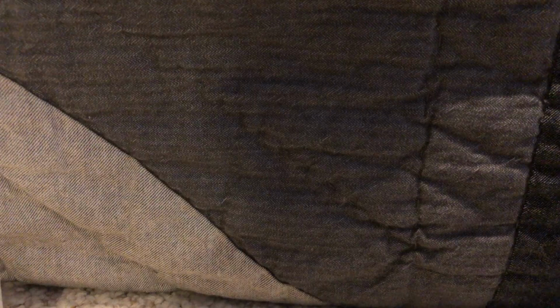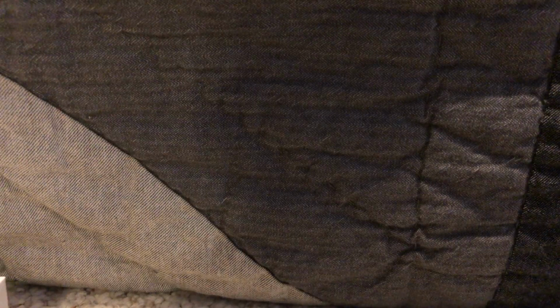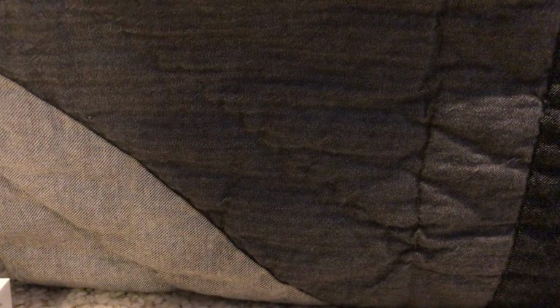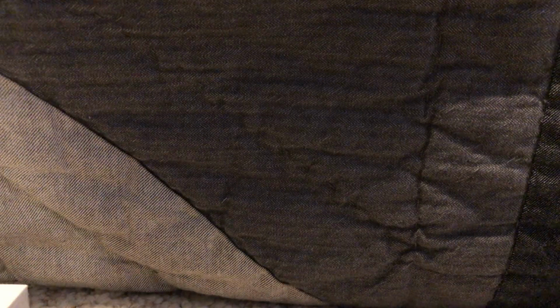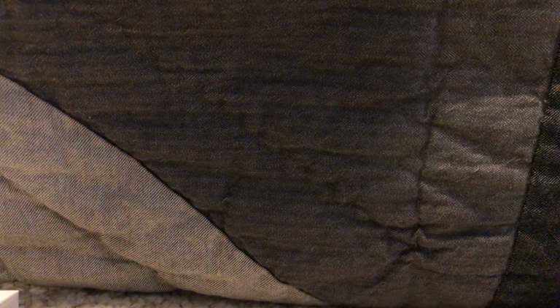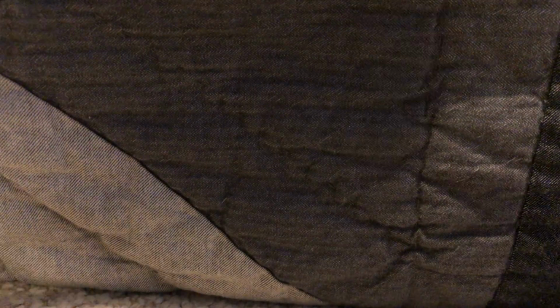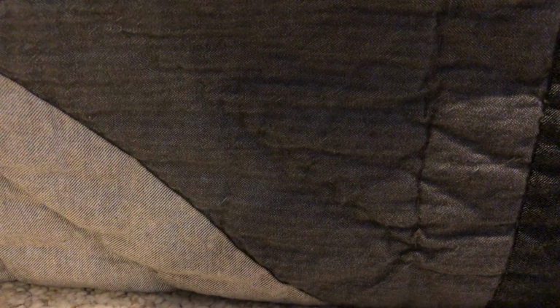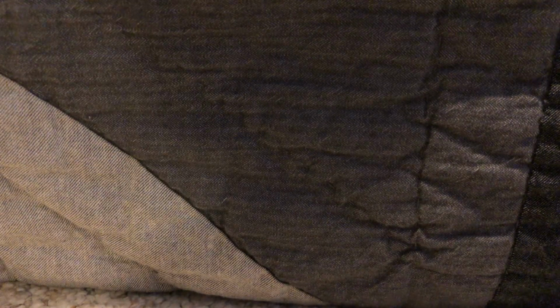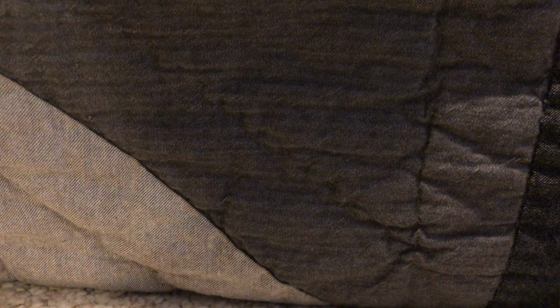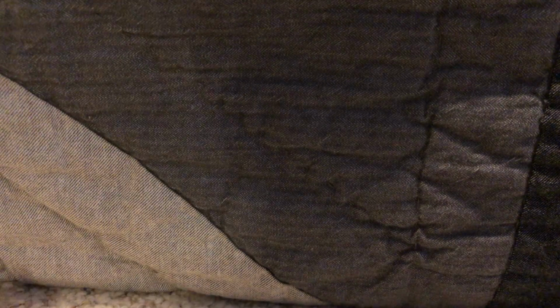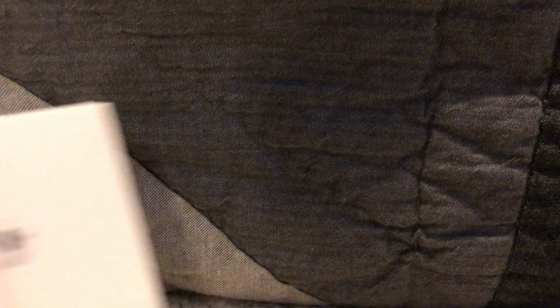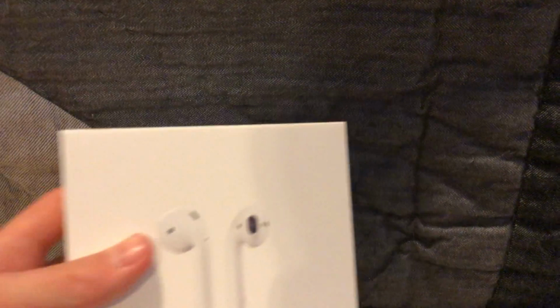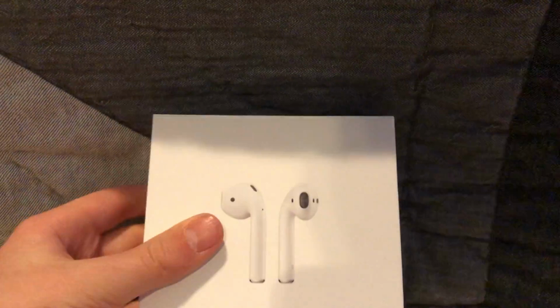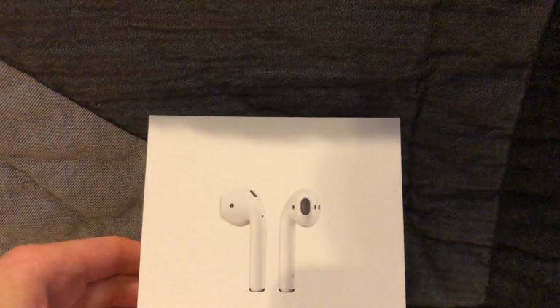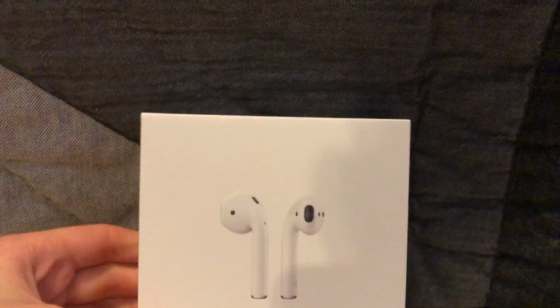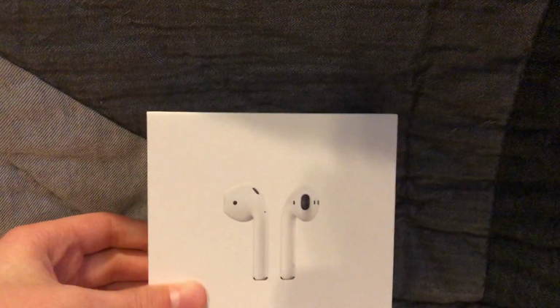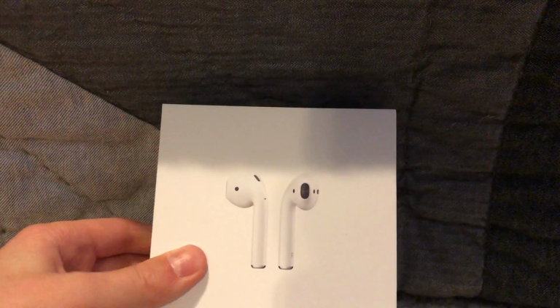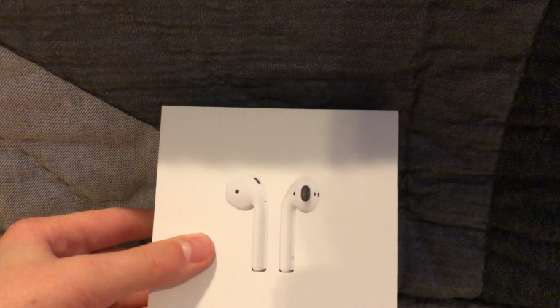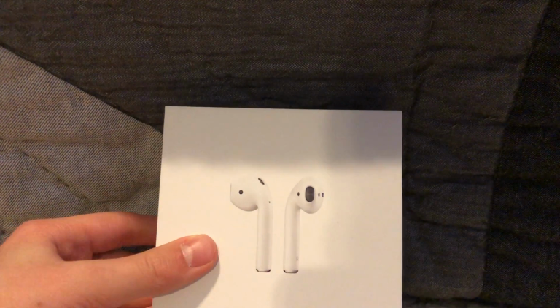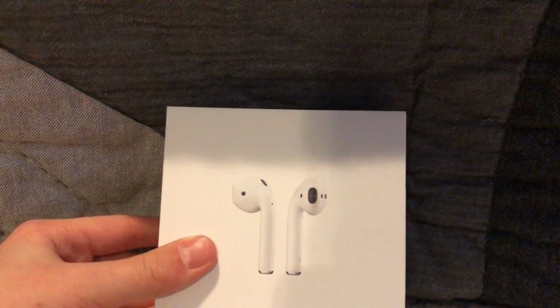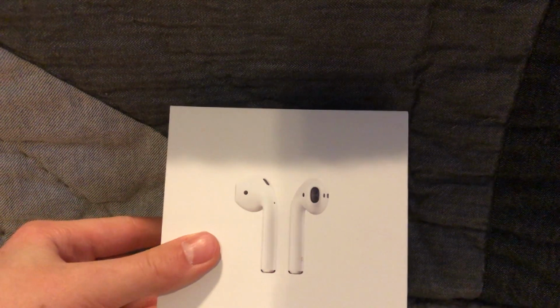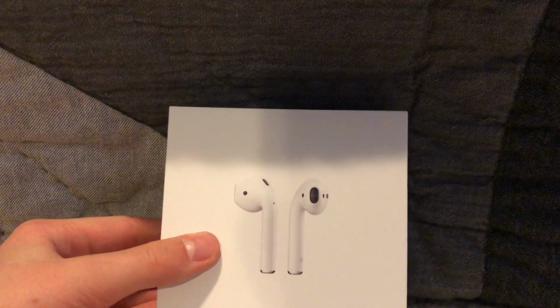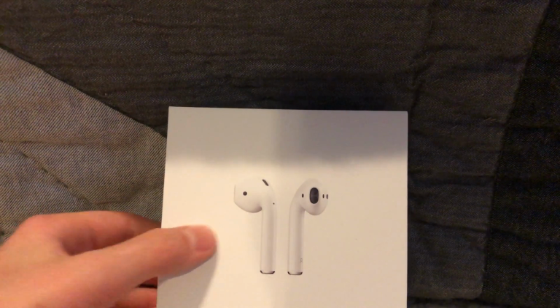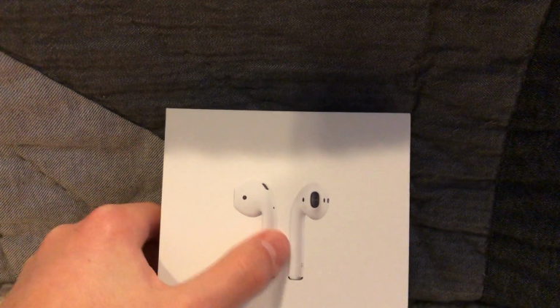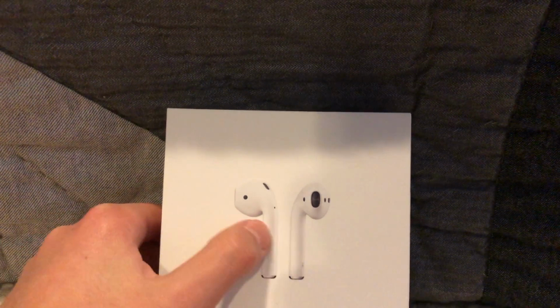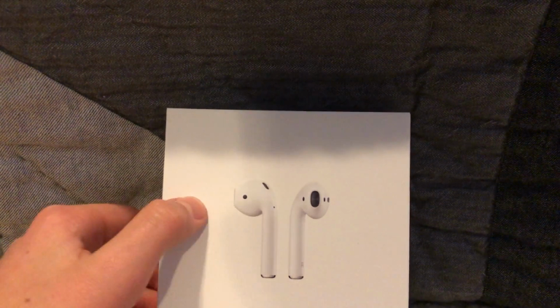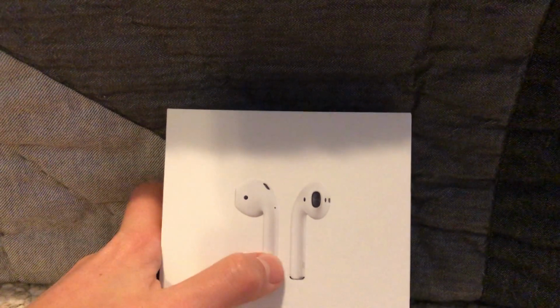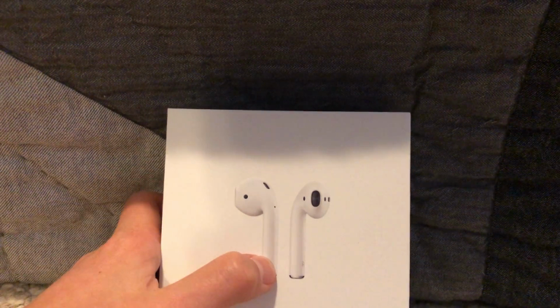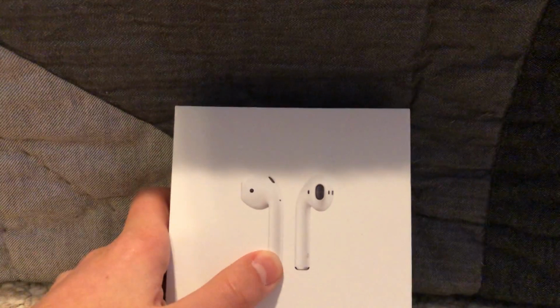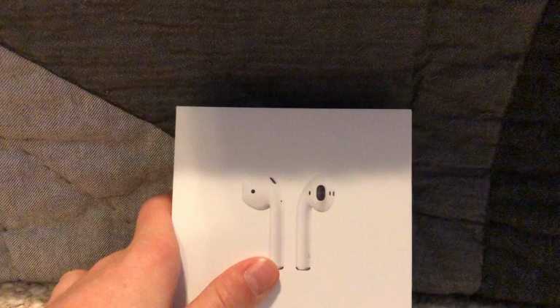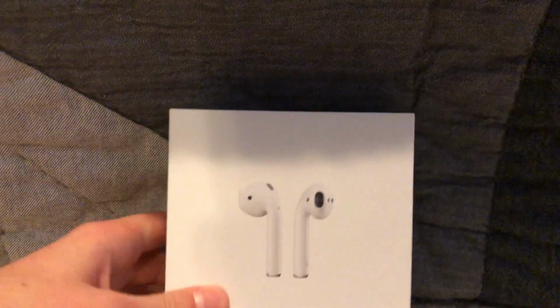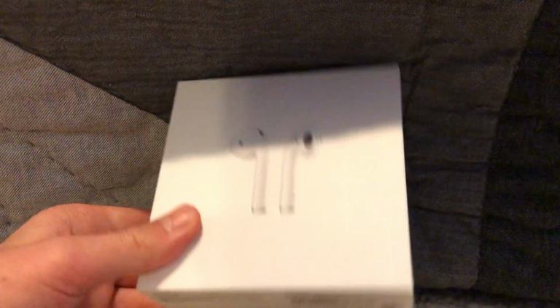Hey guys, welcome back to another video. Today we are going to be going over AirPods. These are not the wireless charging ones, but I will show you how you can wirelessly charge with the wireless charging ones as well.